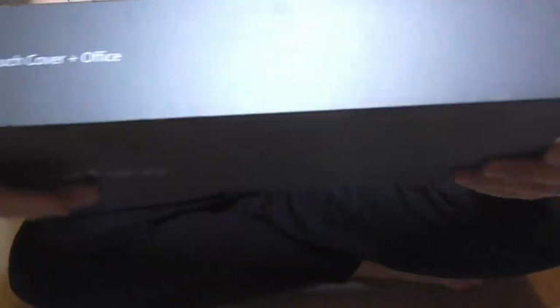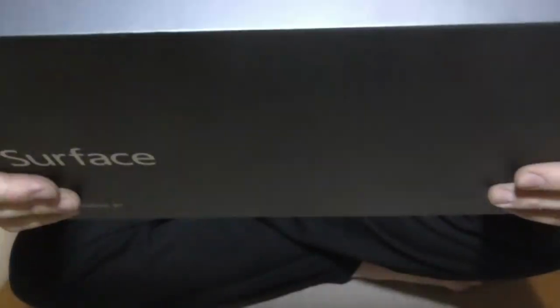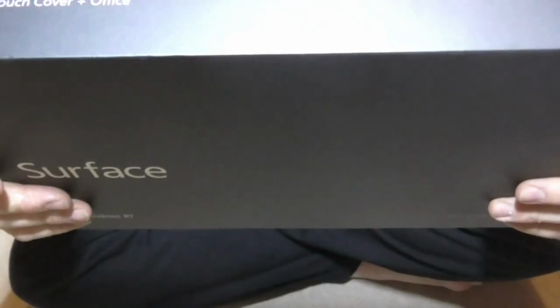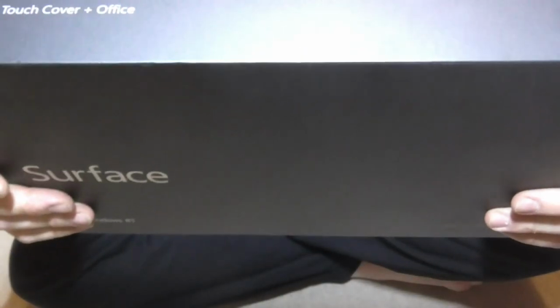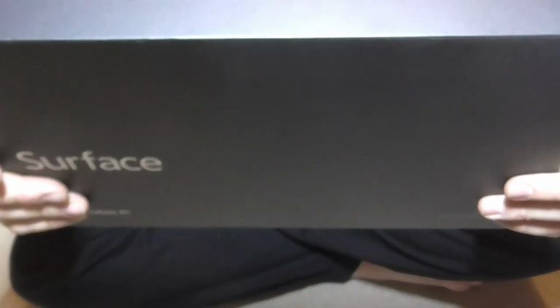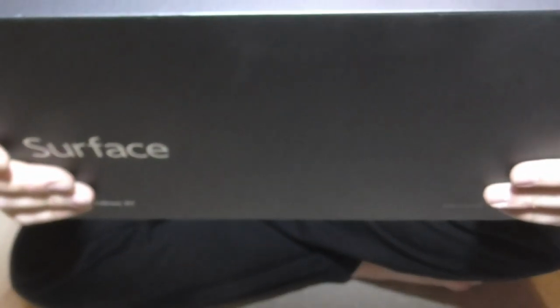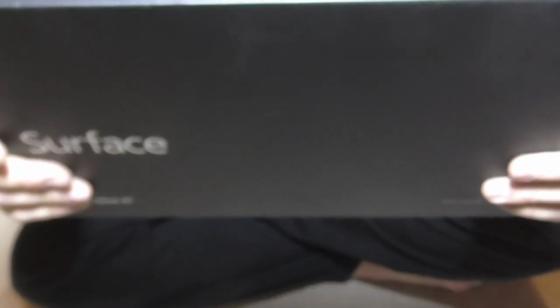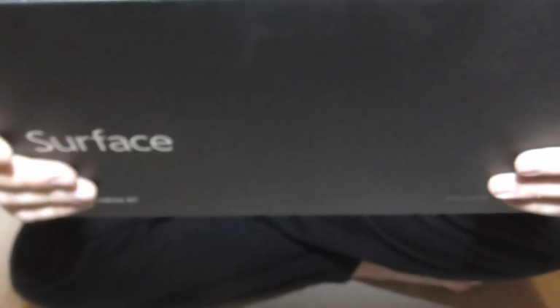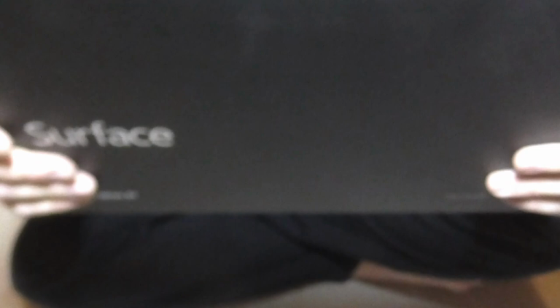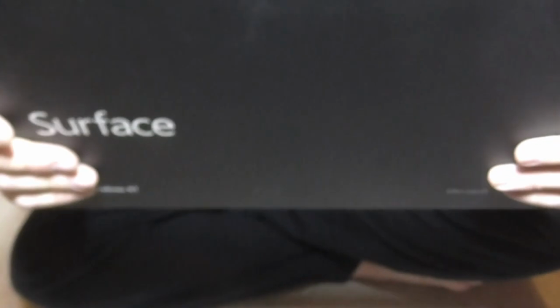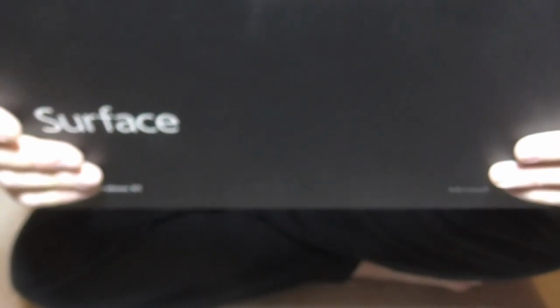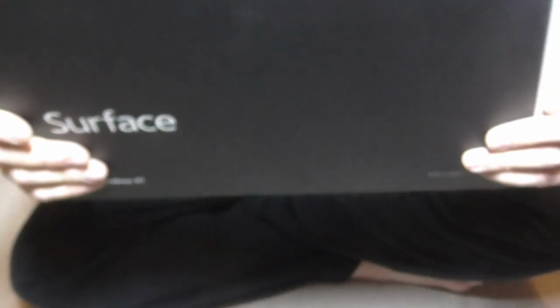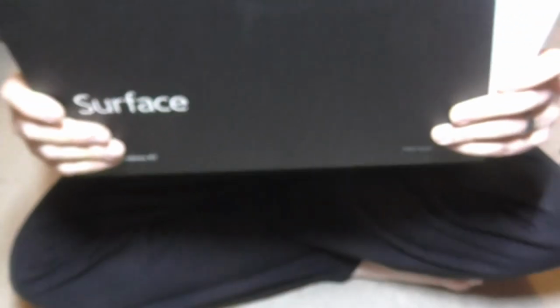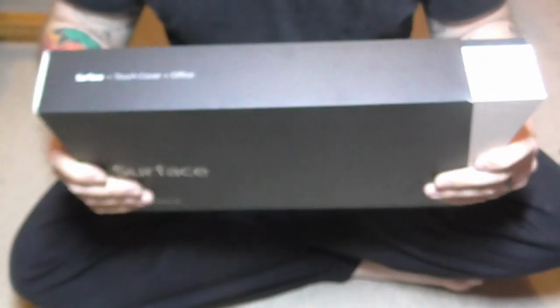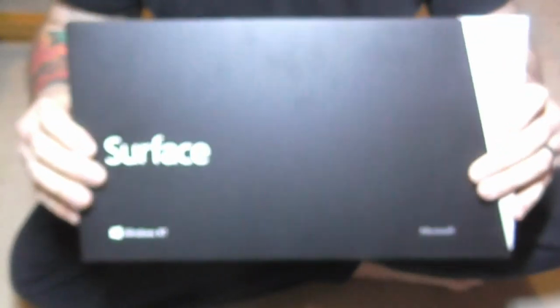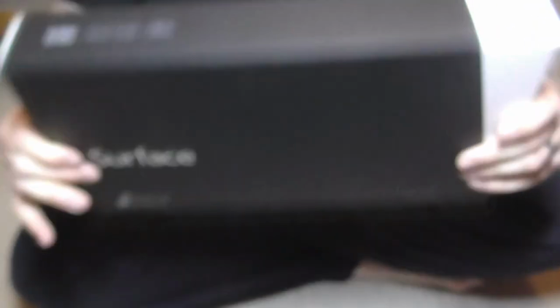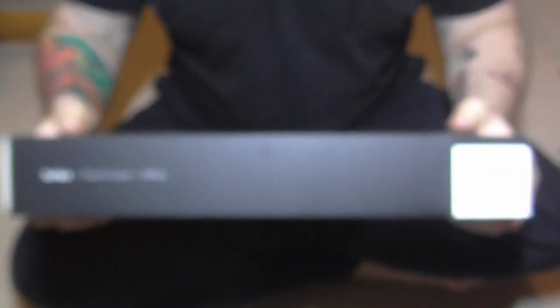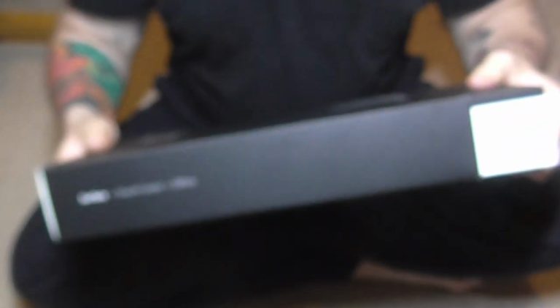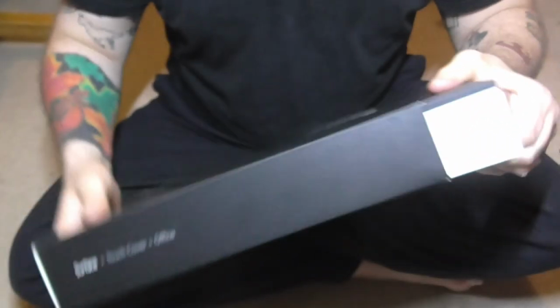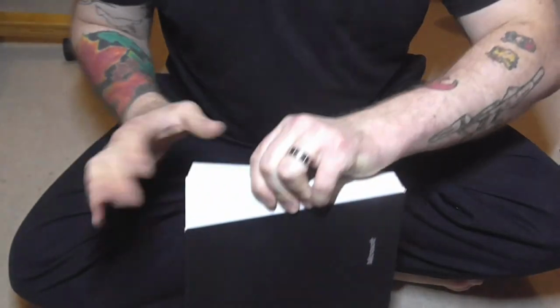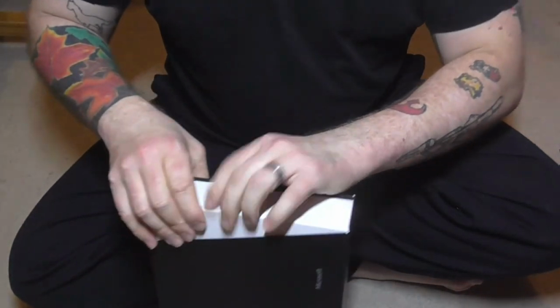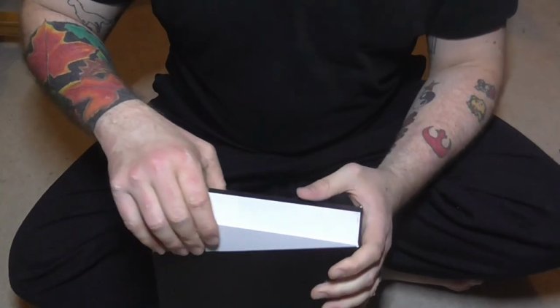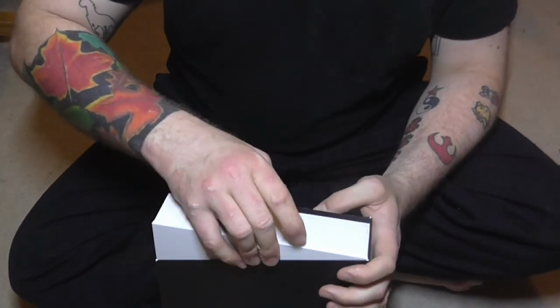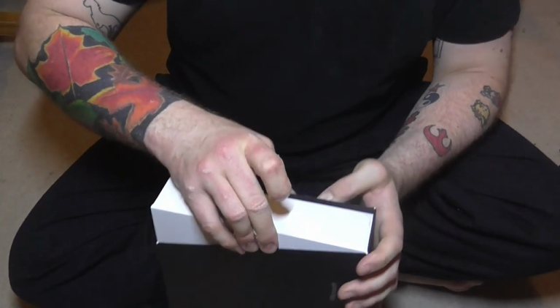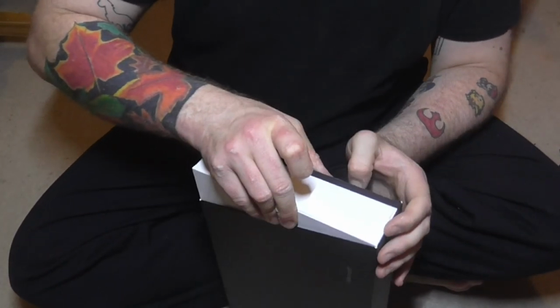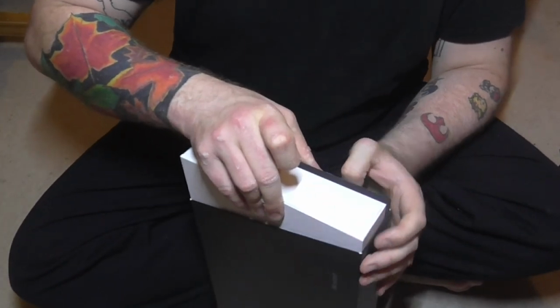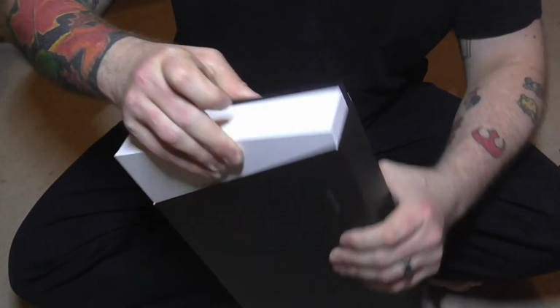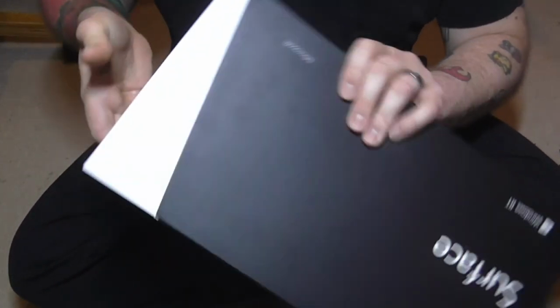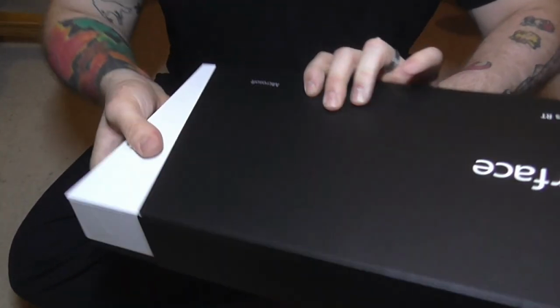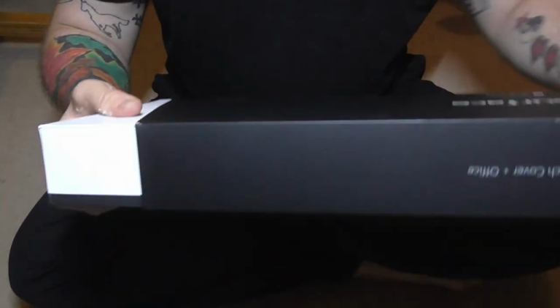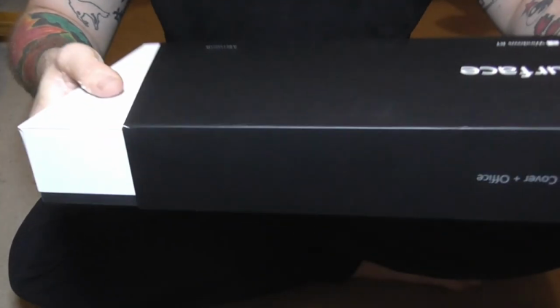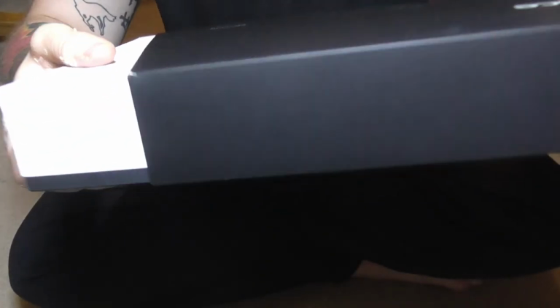So, this is the Surface one, I think, with the touch cover, and it comes with Office. Now, I have no idea how to clear this out, but...